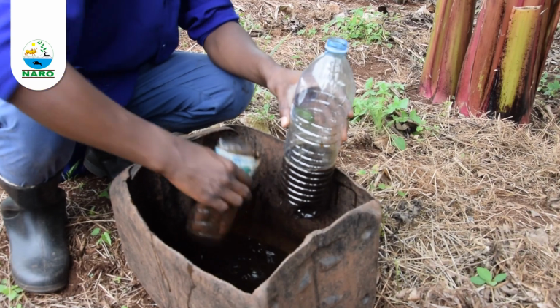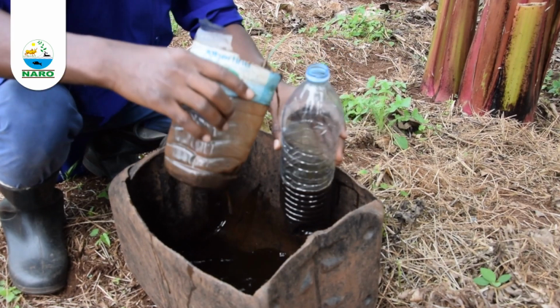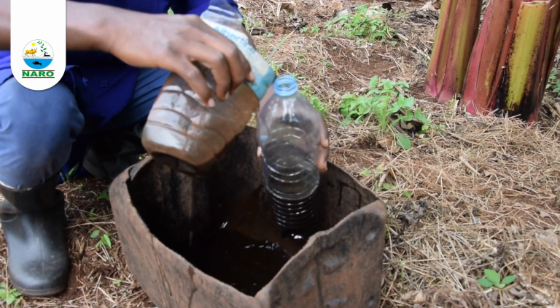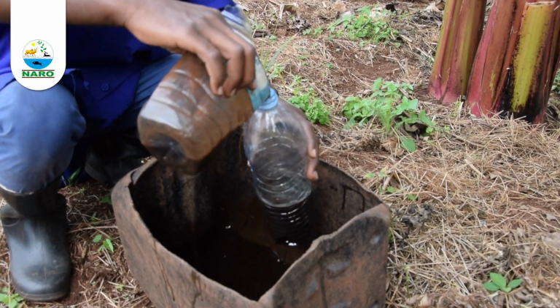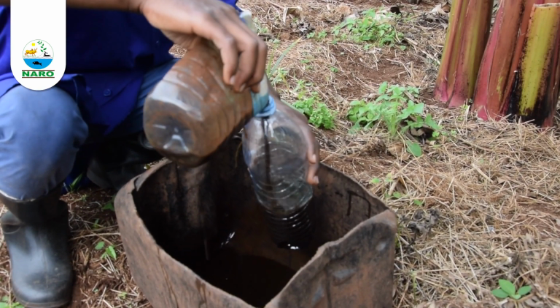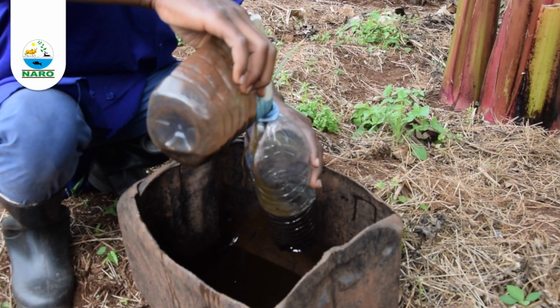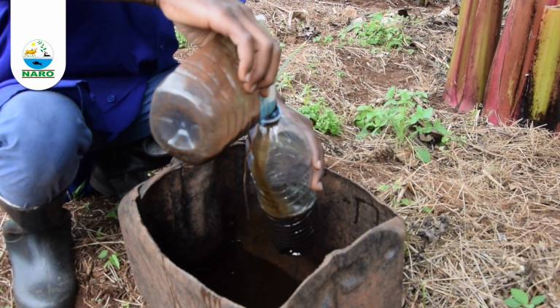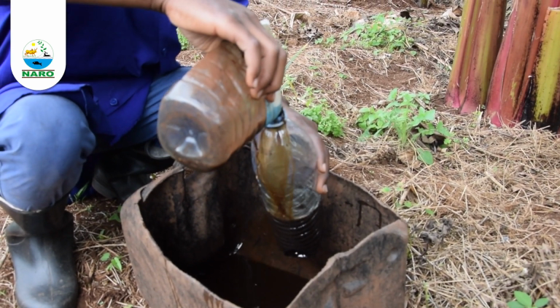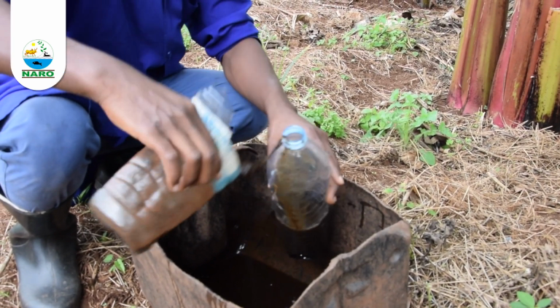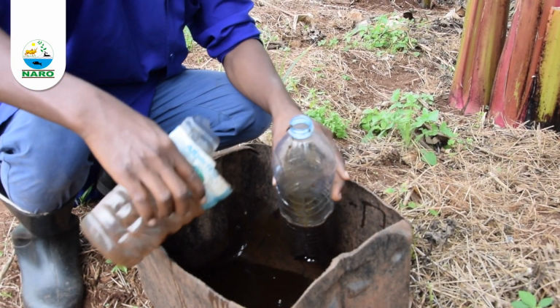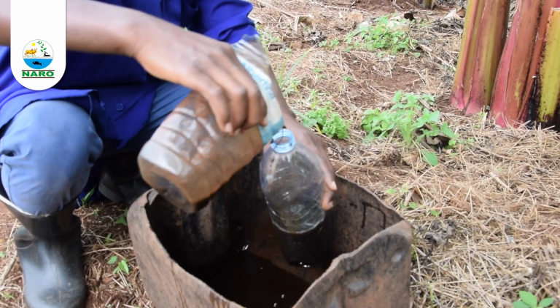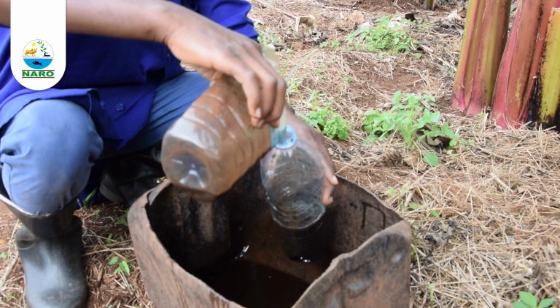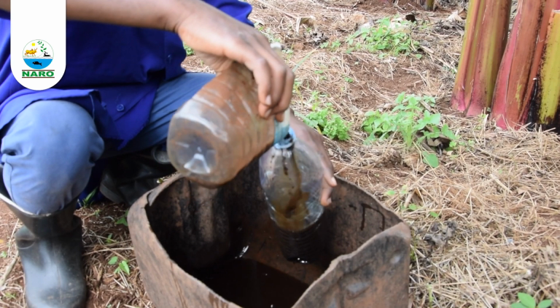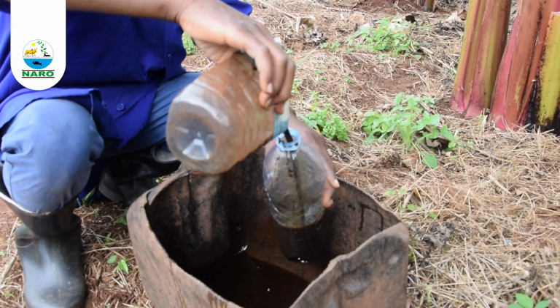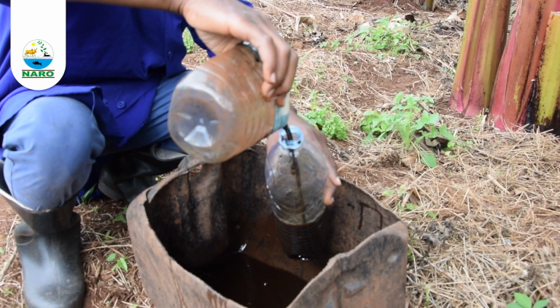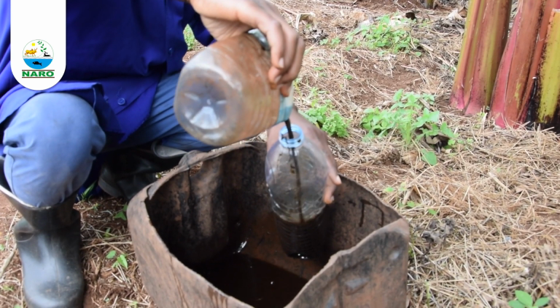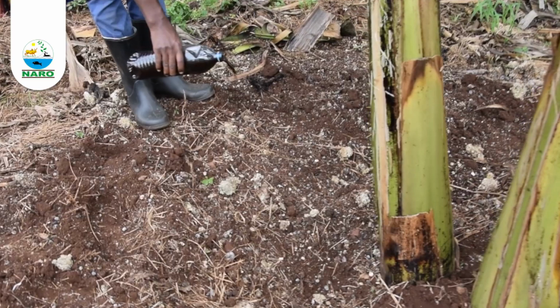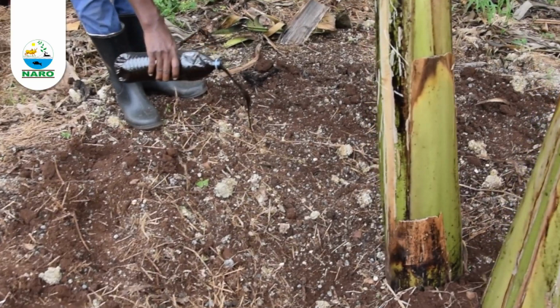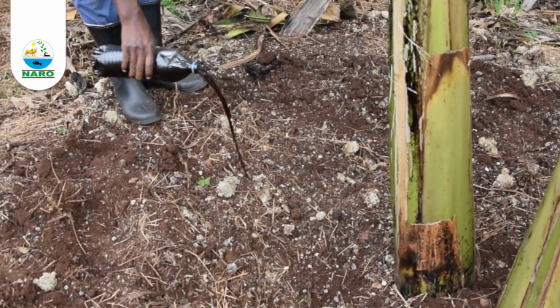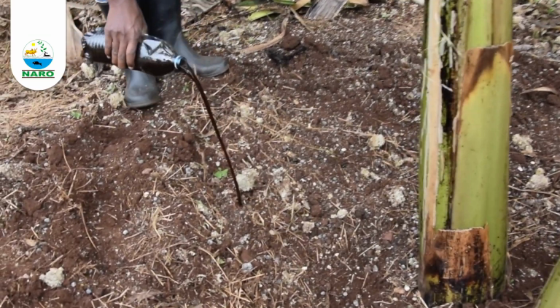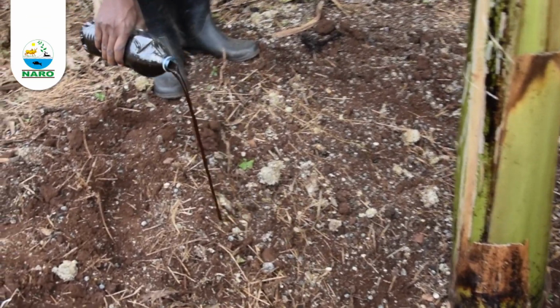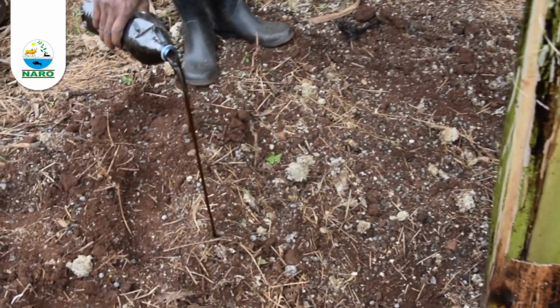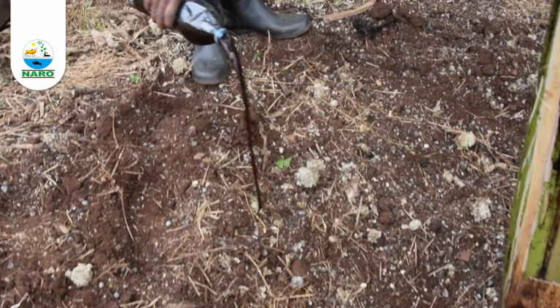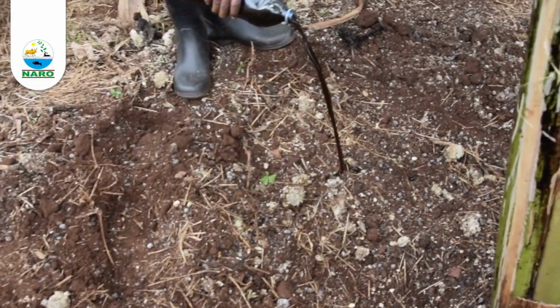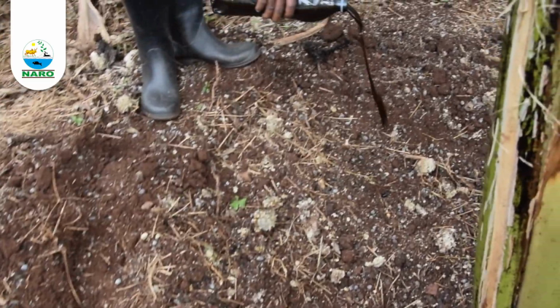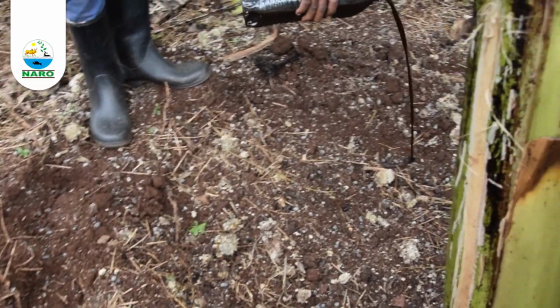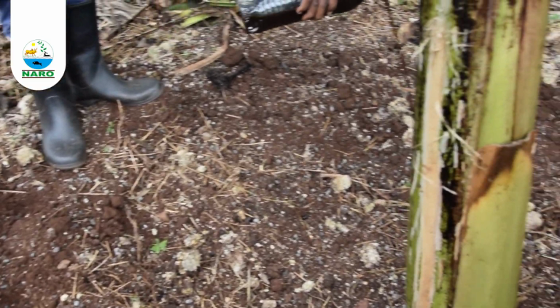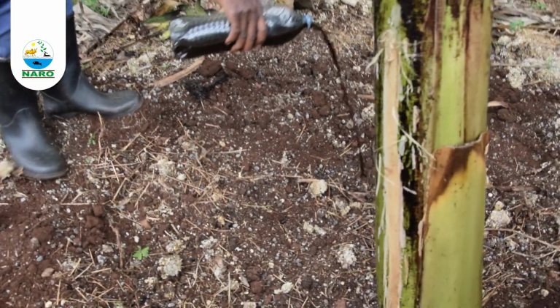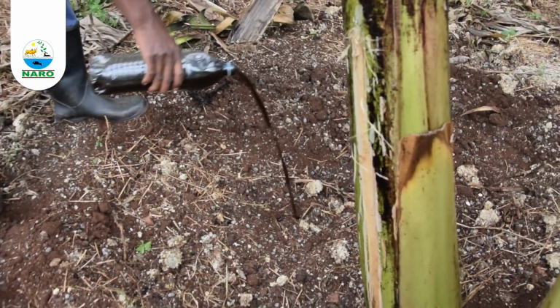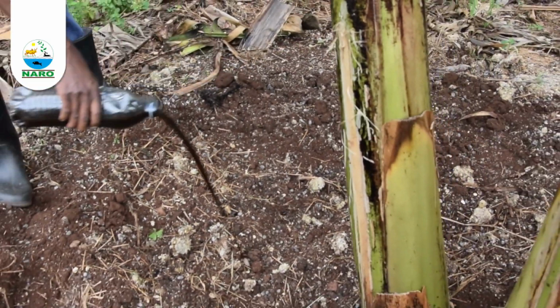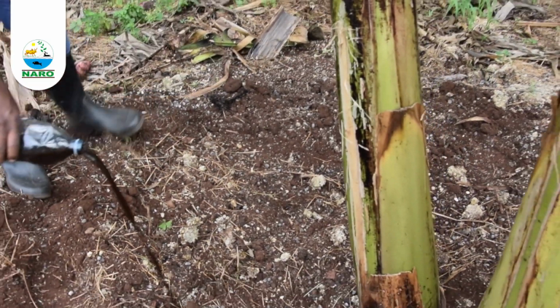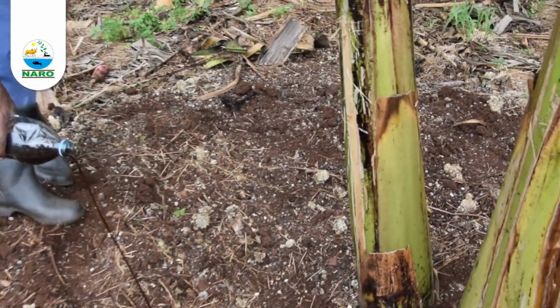For composted goat urine, mix one liter into two liters of water and apply it to the banana mat the same way goat manure is applied. This should be done once every two weeks.